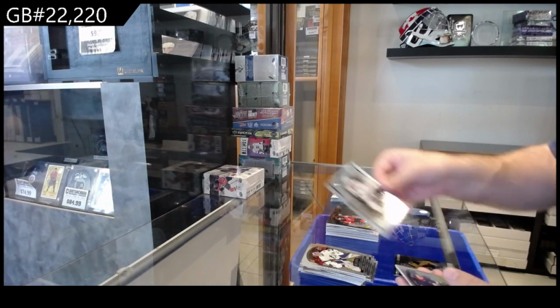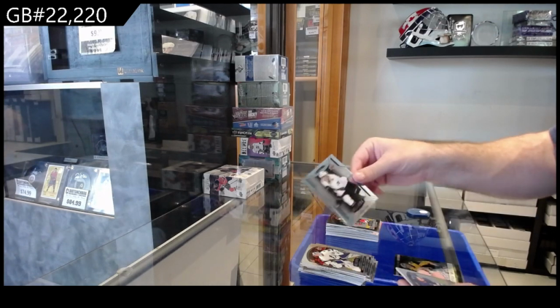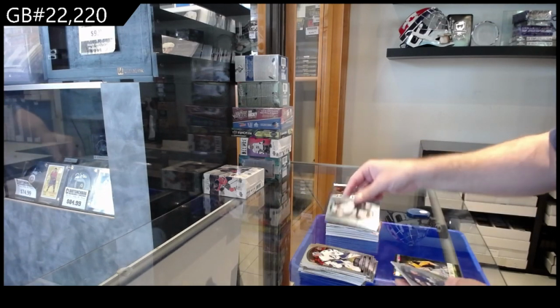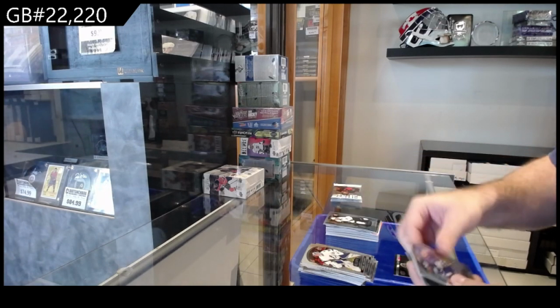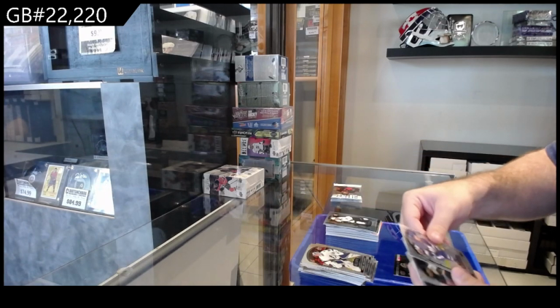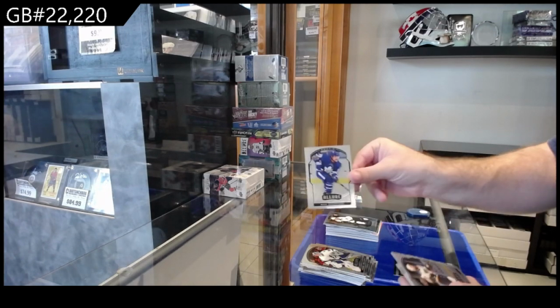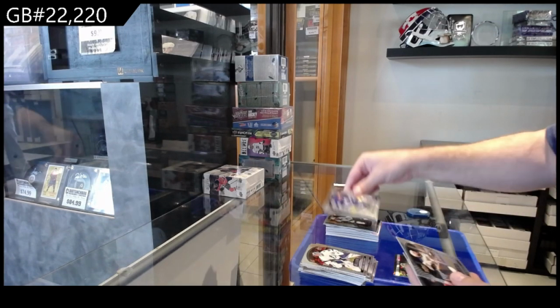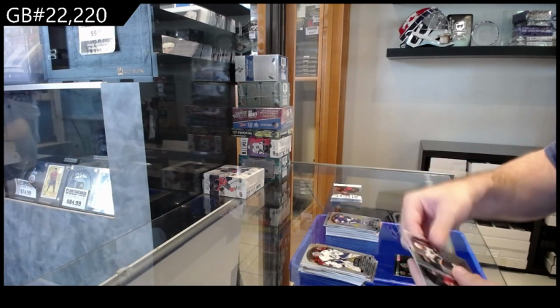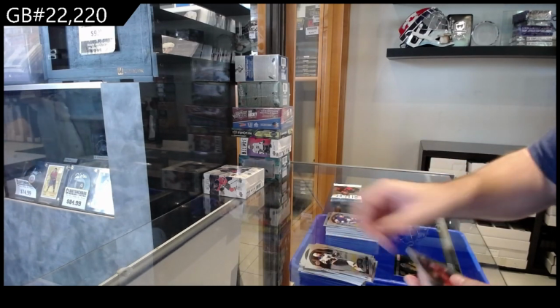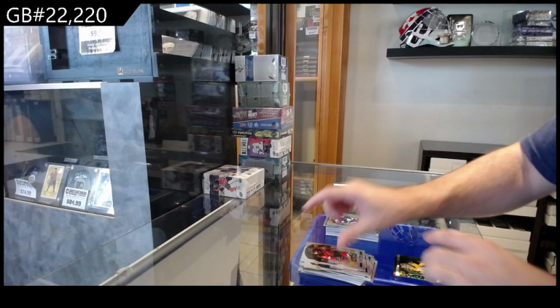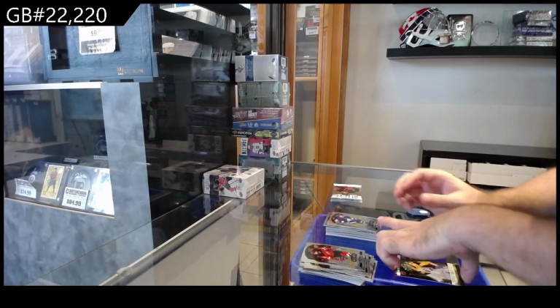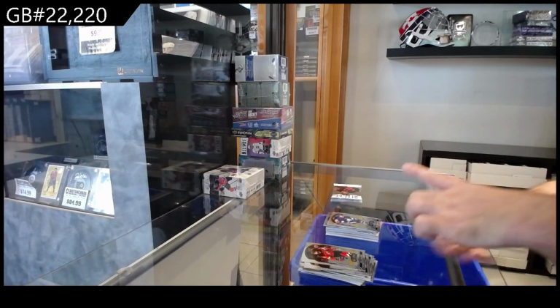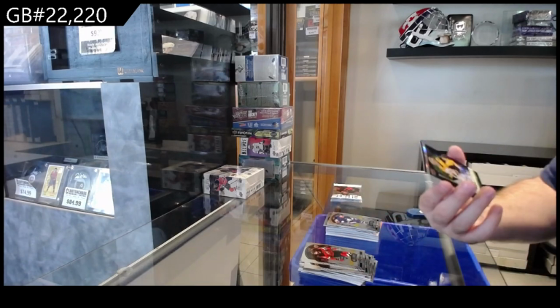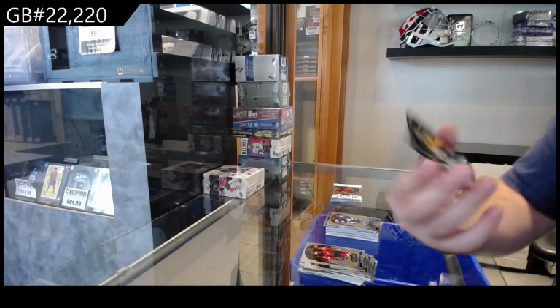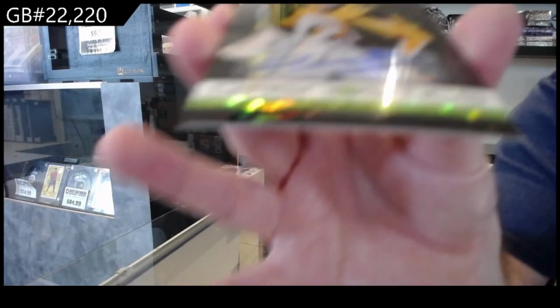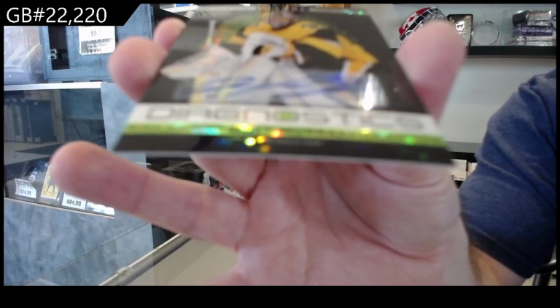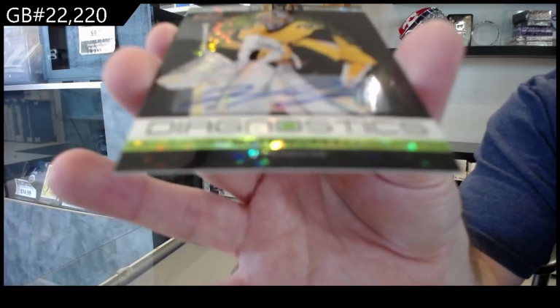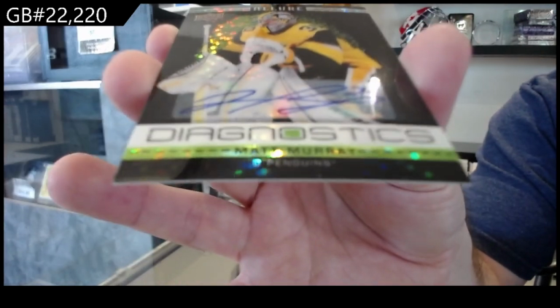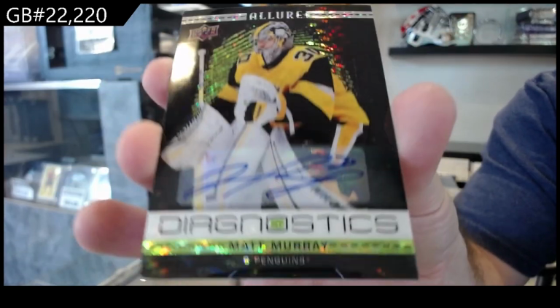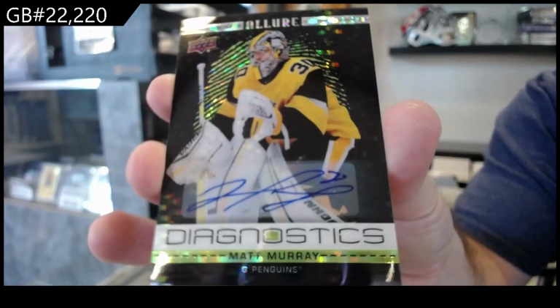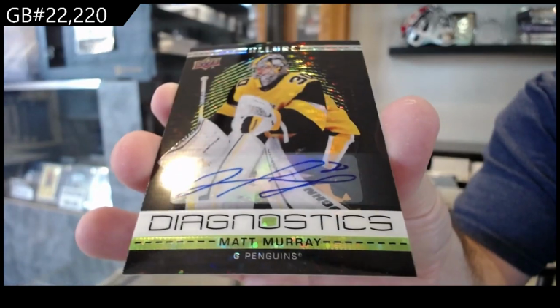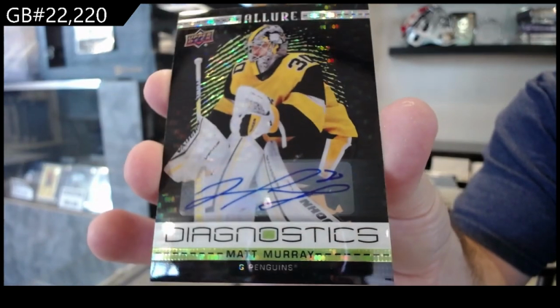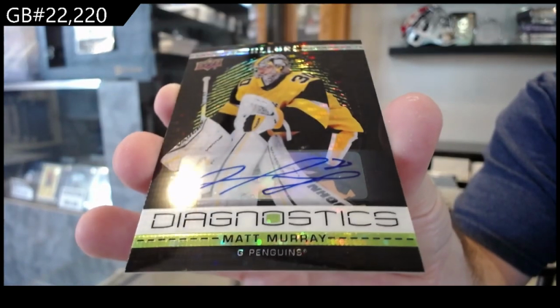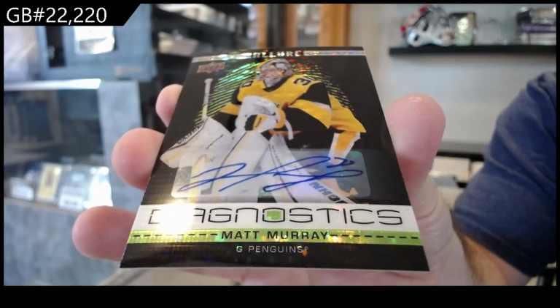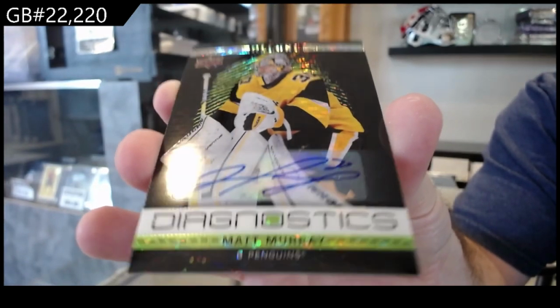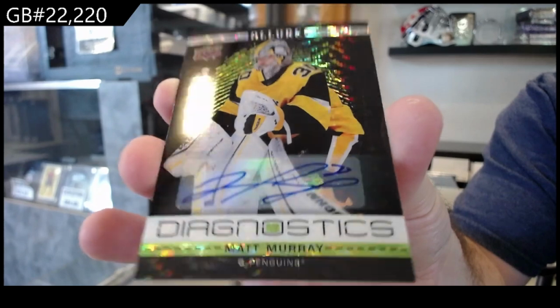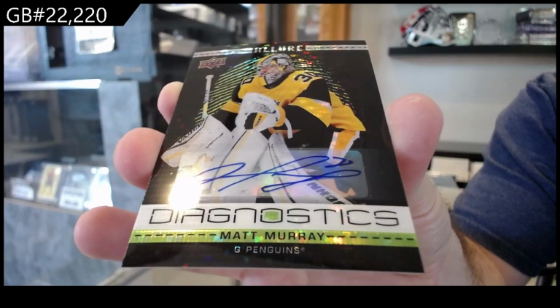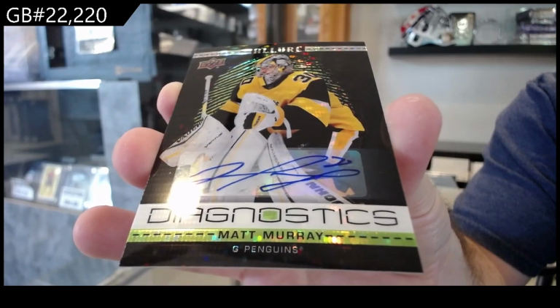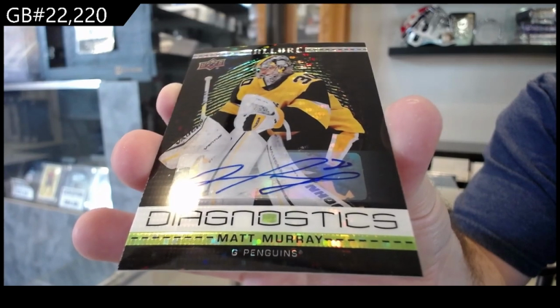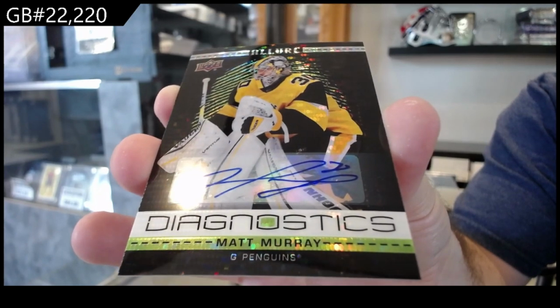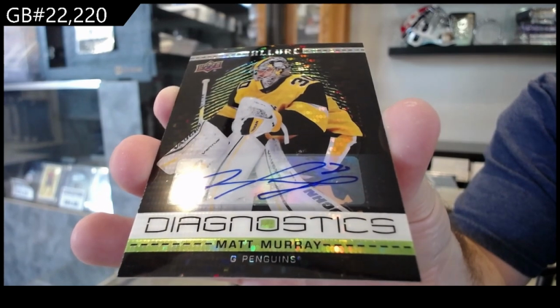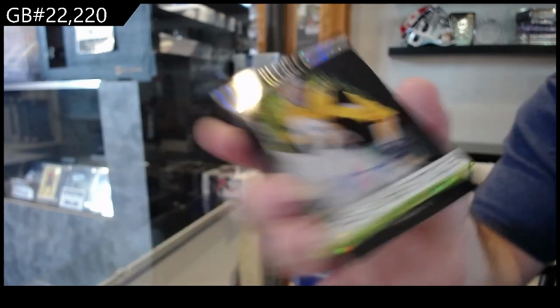Short print of True for the Sharks — same thing on it, Robertson for the Maple Leafs. And a diagnostics auto of Matt Murray for Pittsburgh. That's pretty cool.